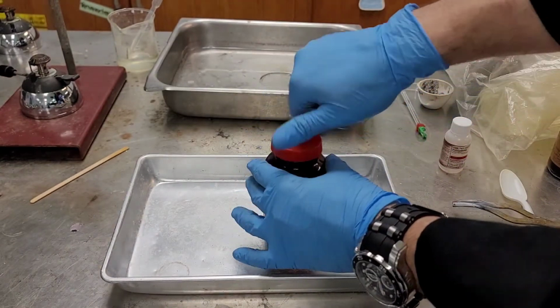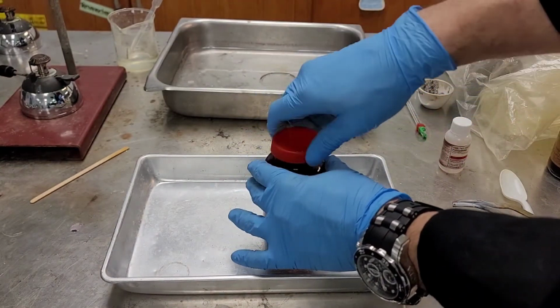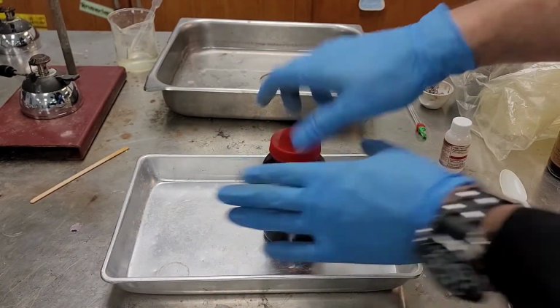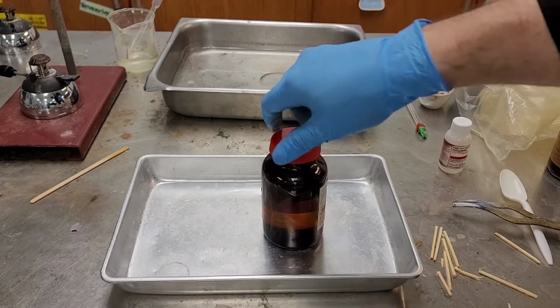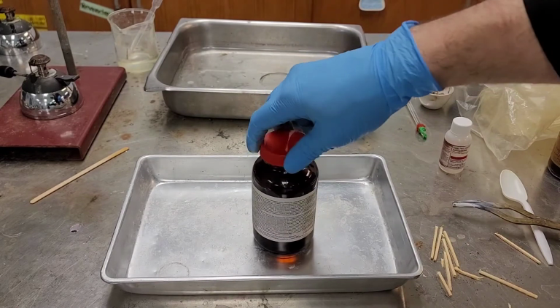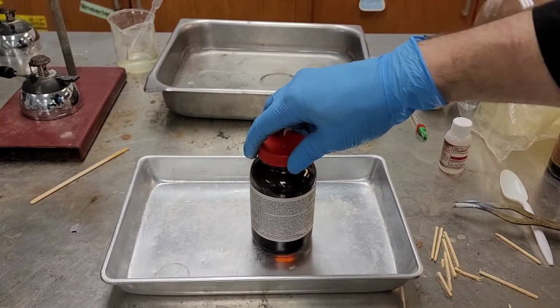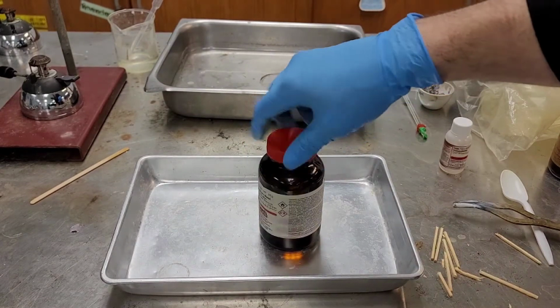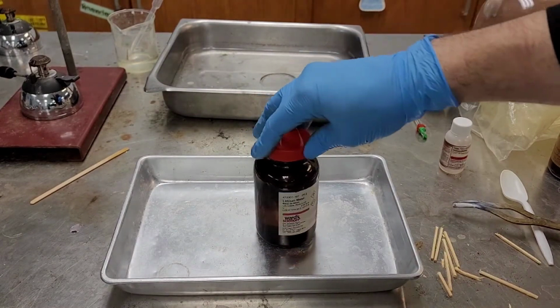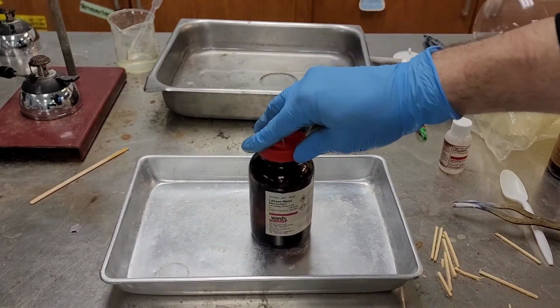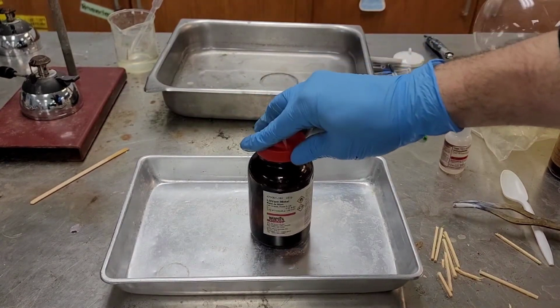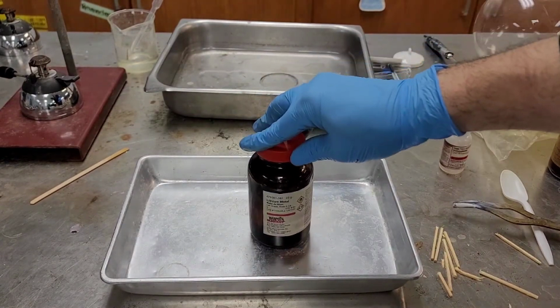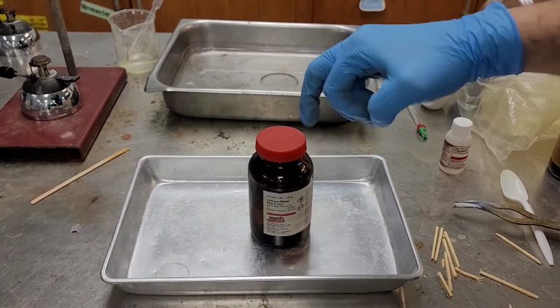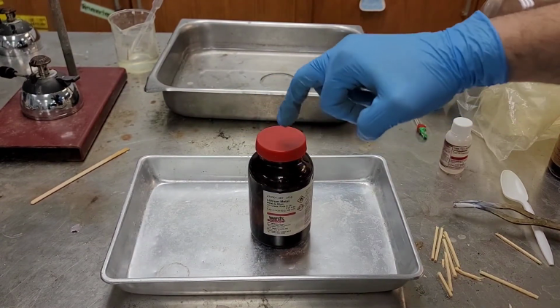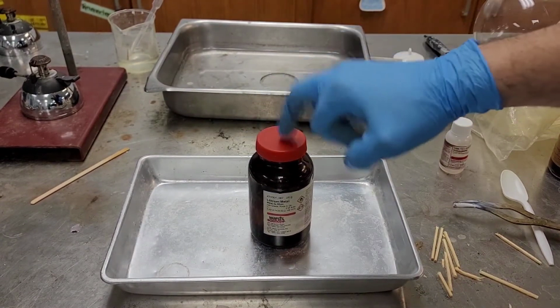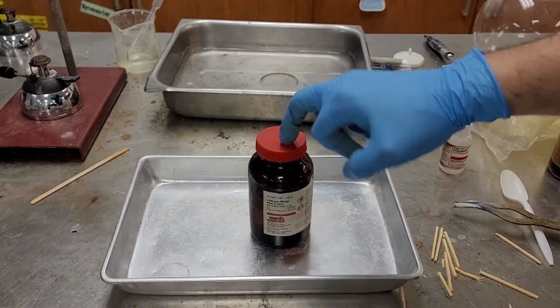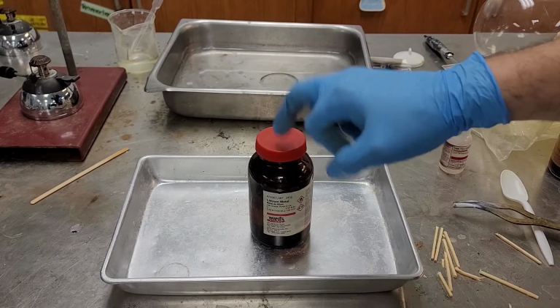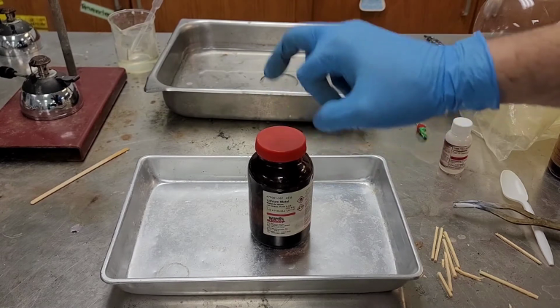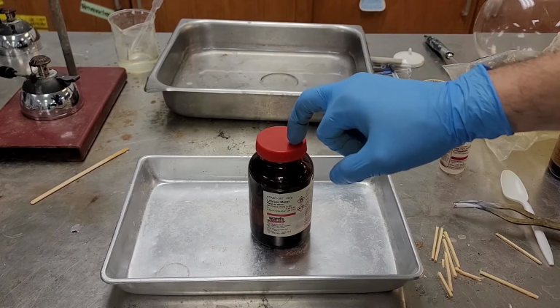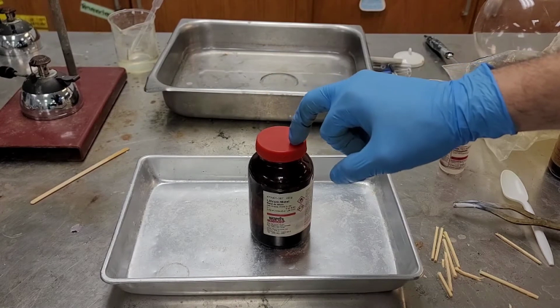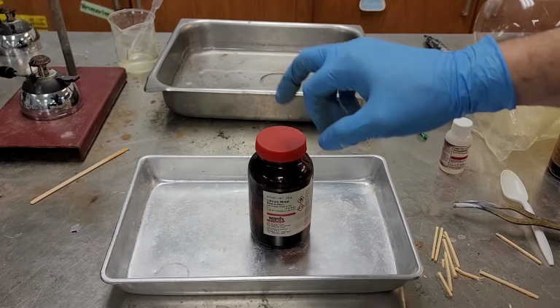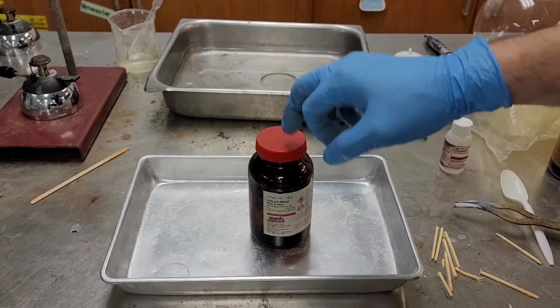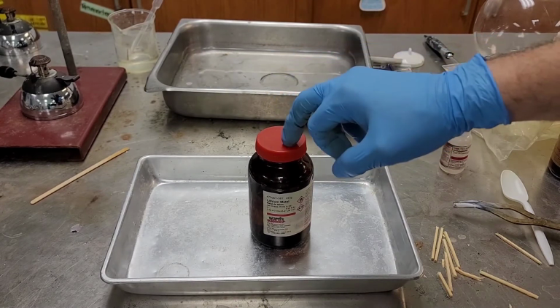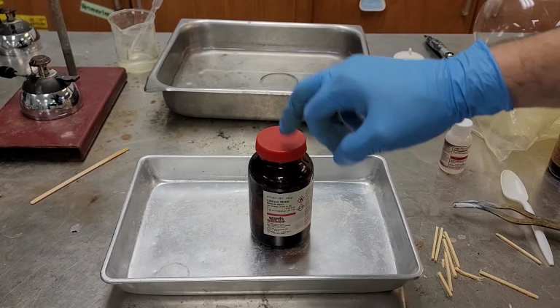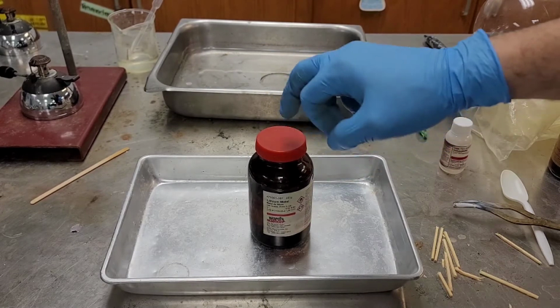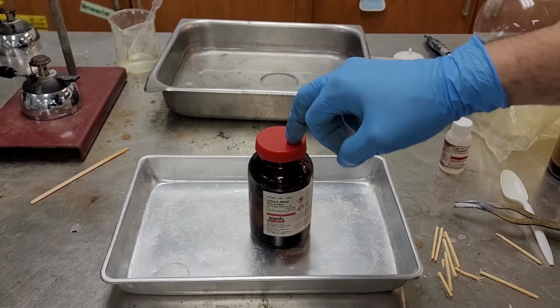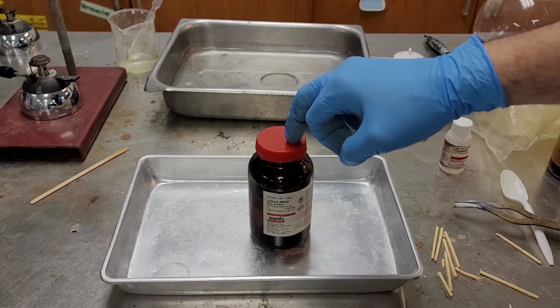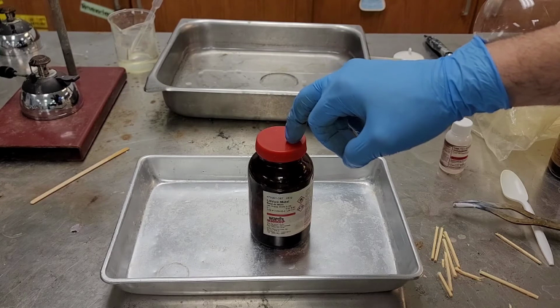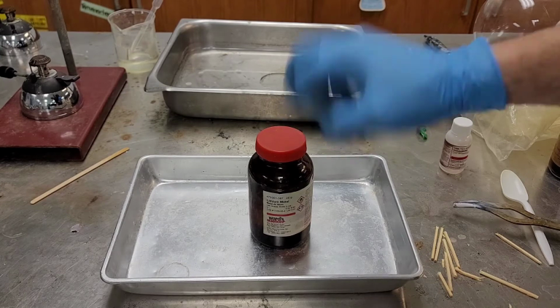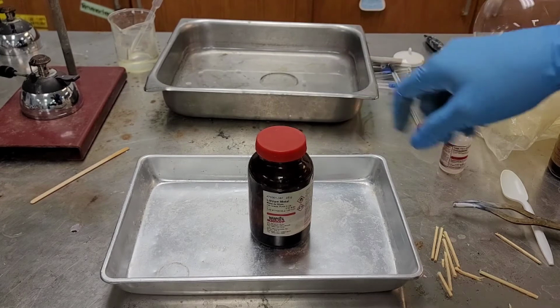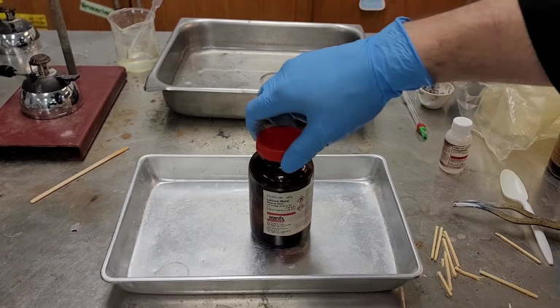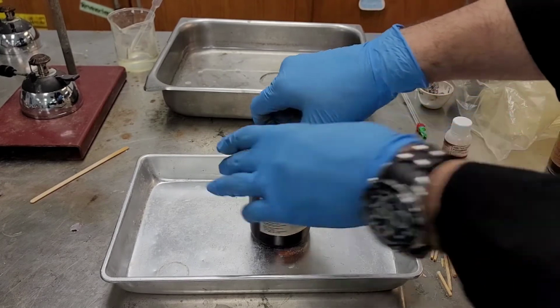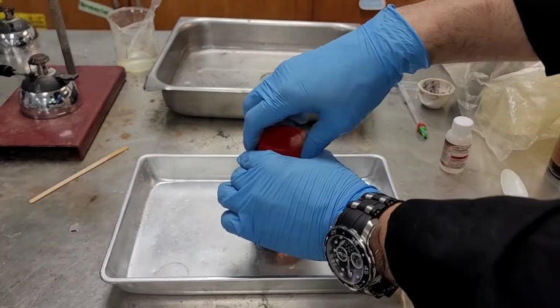Oil is less dense than water, so the oil floats on top of the water. Lithium is floating on top of the oil, so lithium is floating on the stuff that floats on water. Think about what that says about the density of lithium.